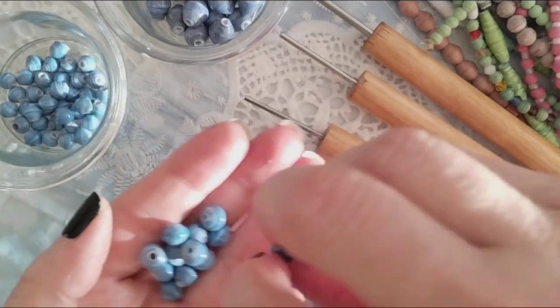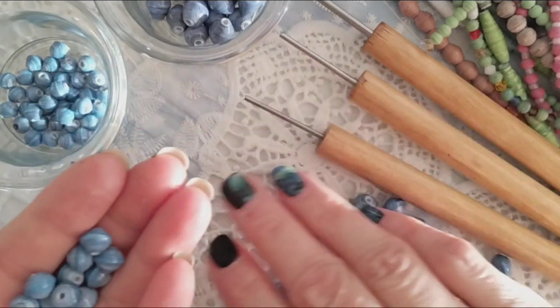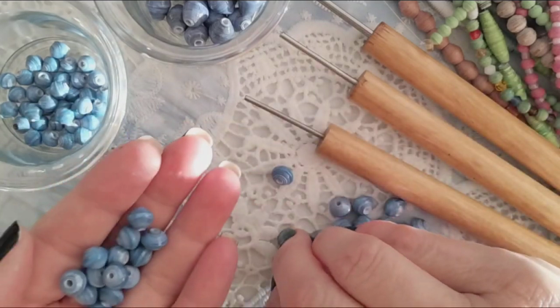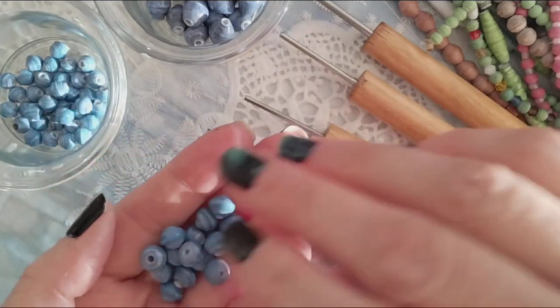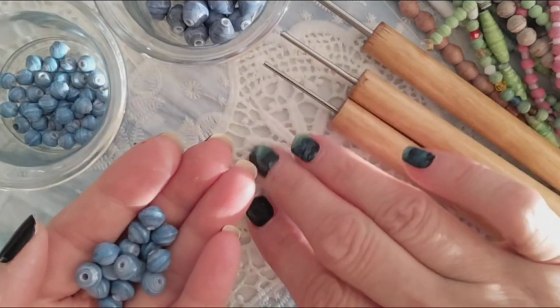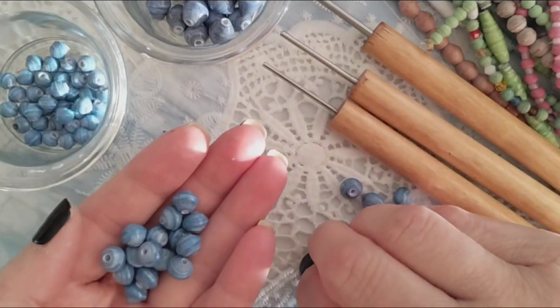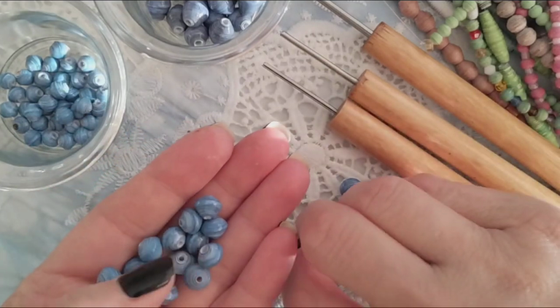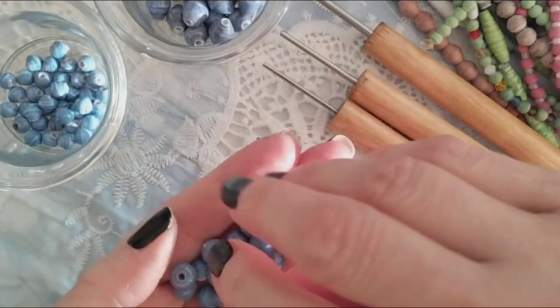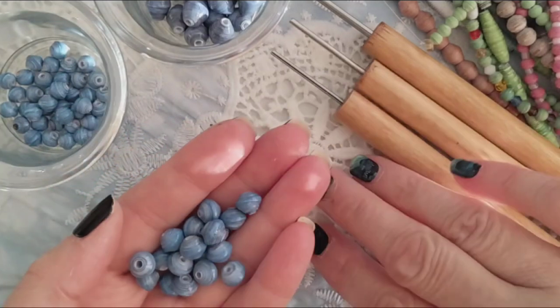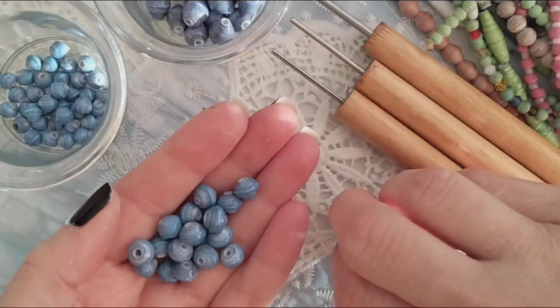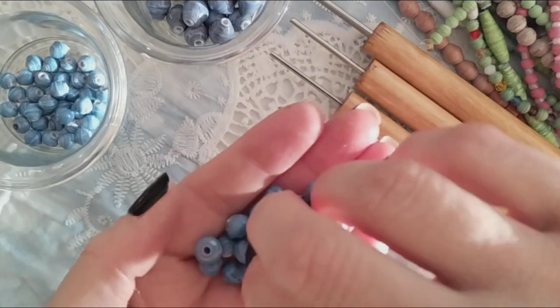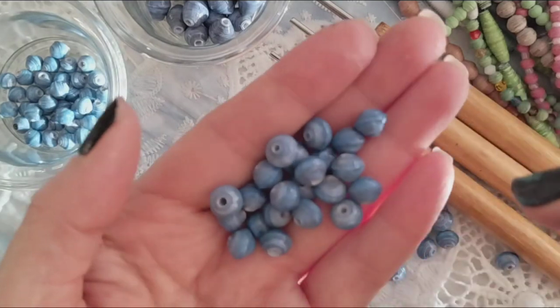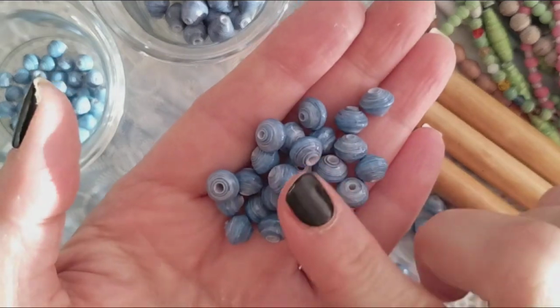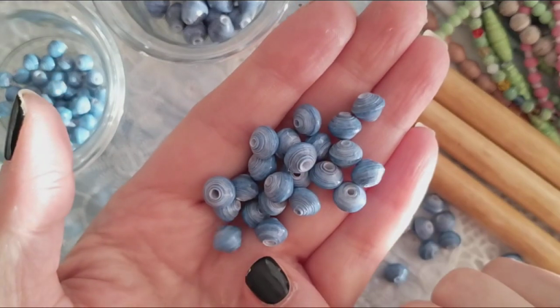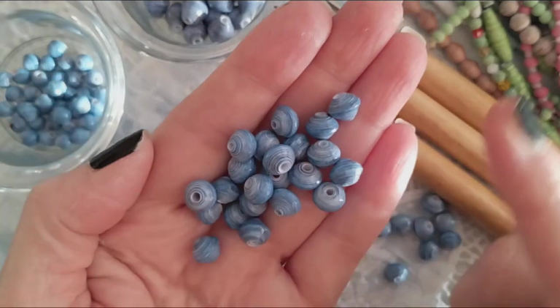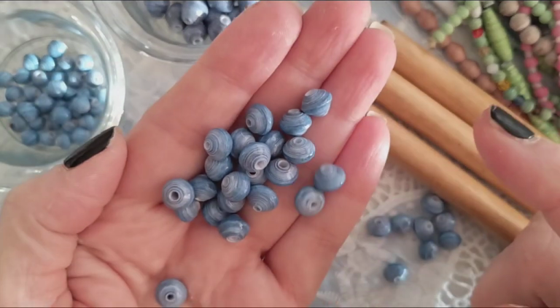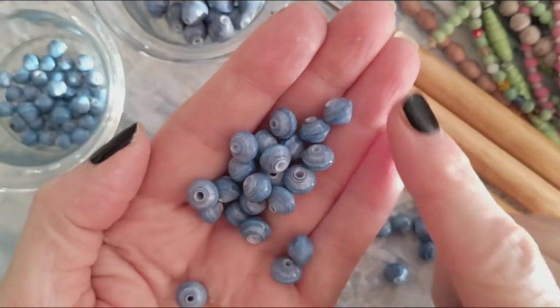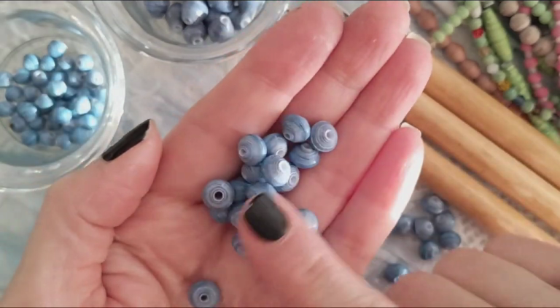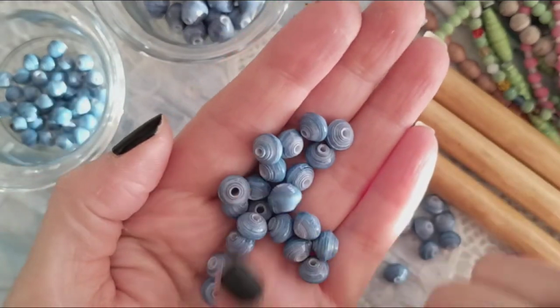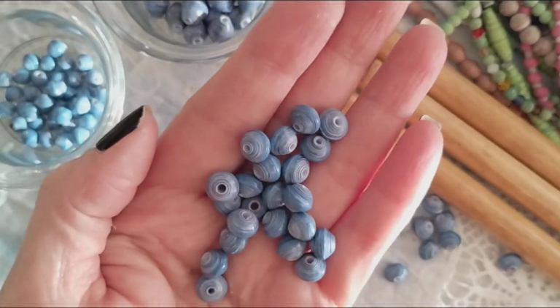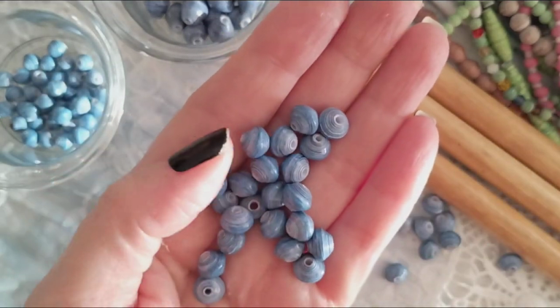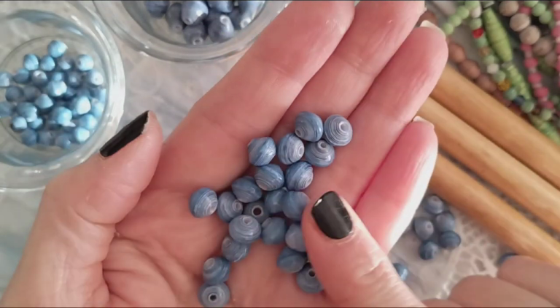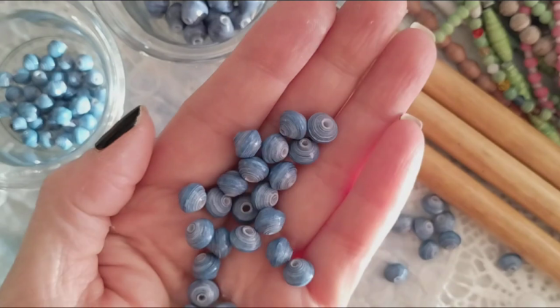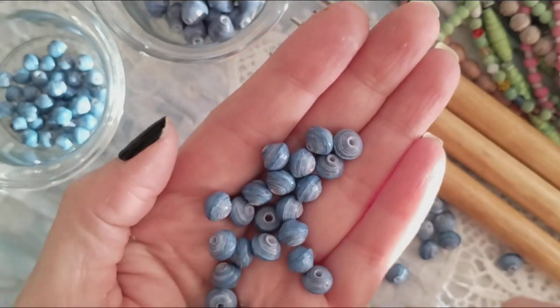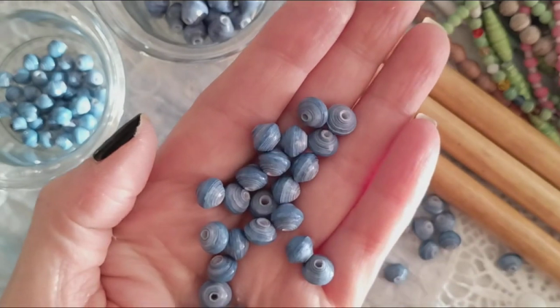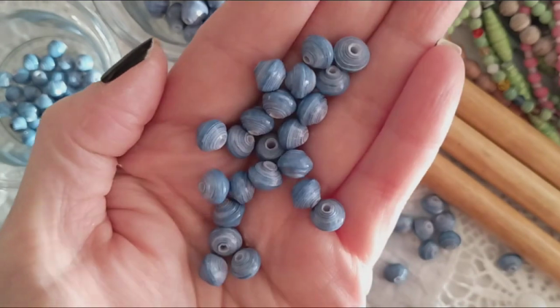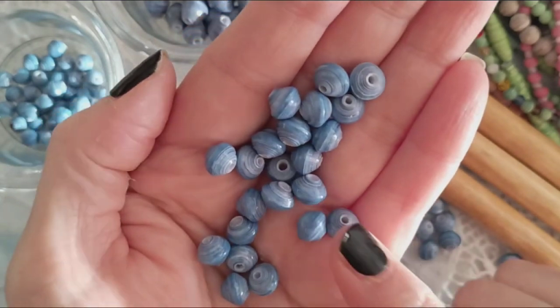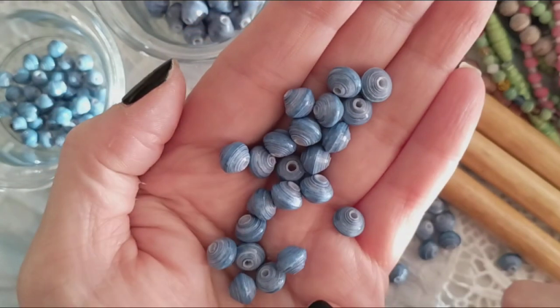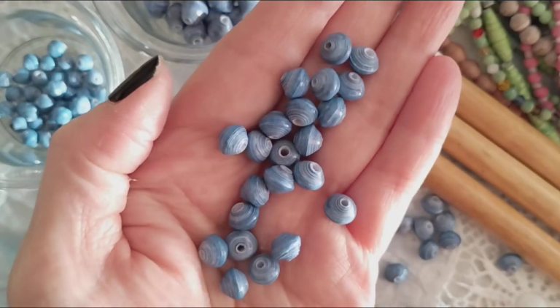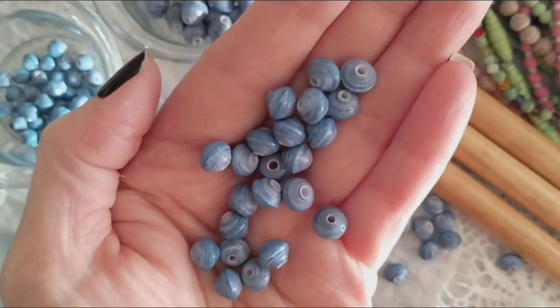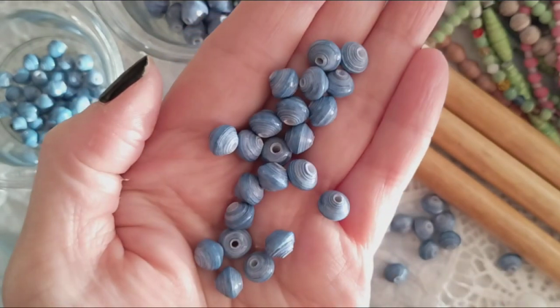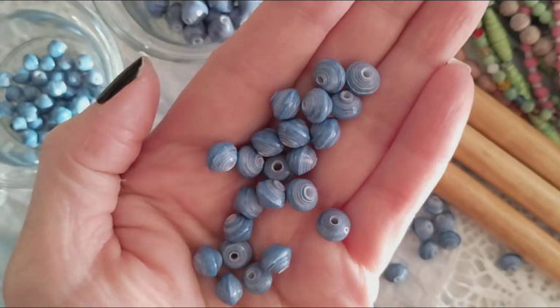If you're not familiar with me, I have a website called bellybeads.com and I actually sell the paper strips so you don't have to cut them. You can just roll them and create them. This is my 7mm diamond shape.